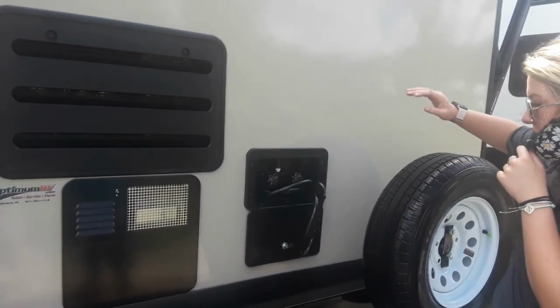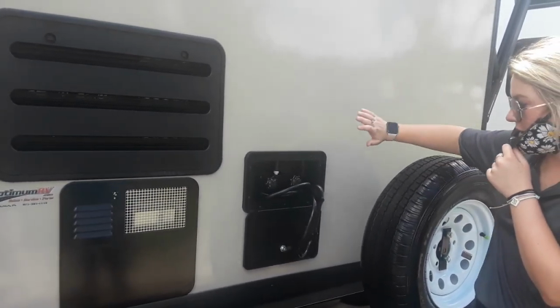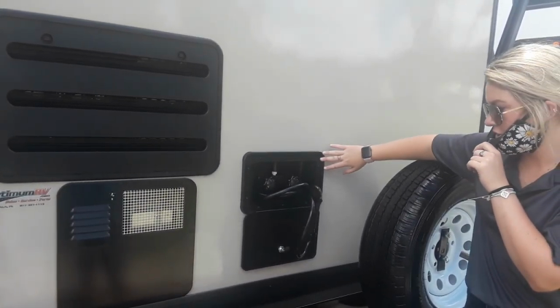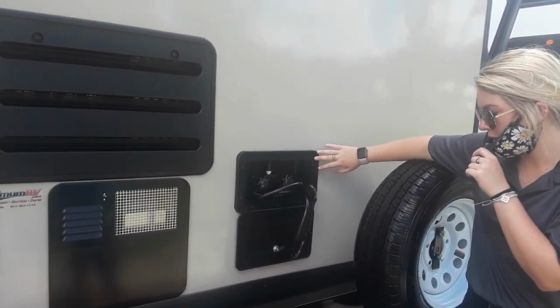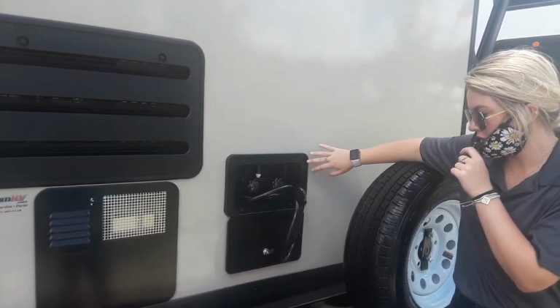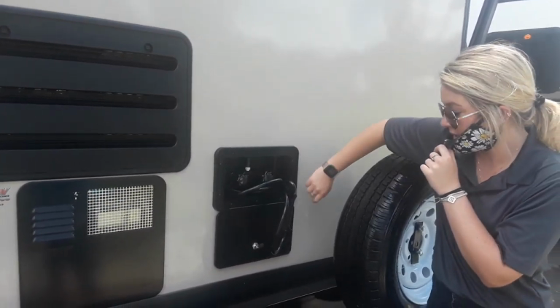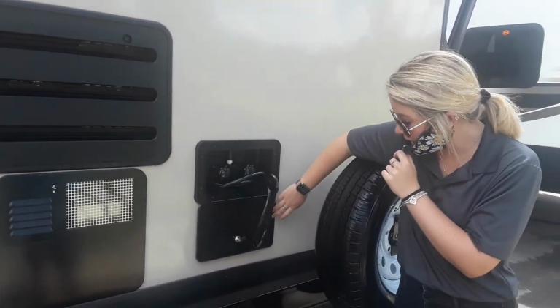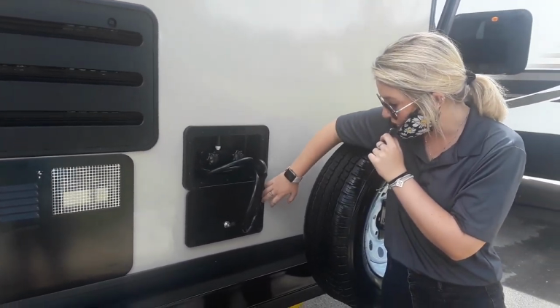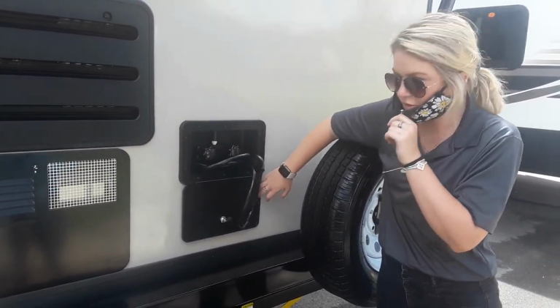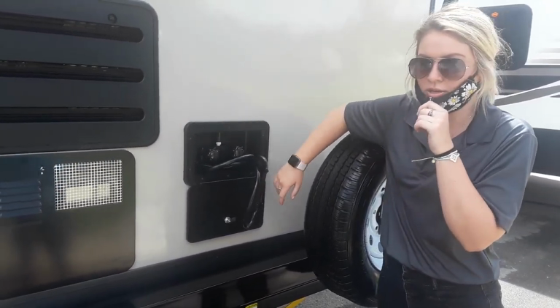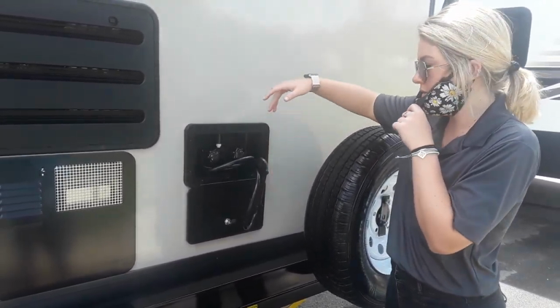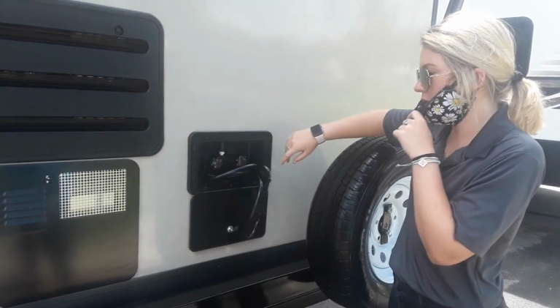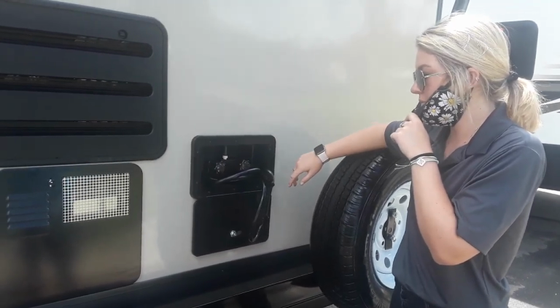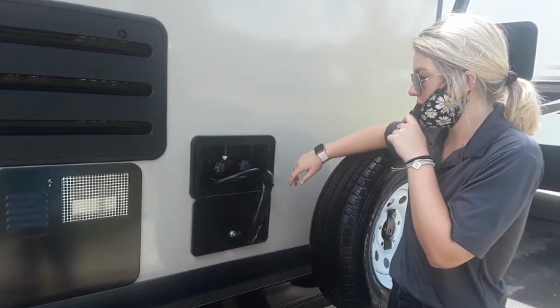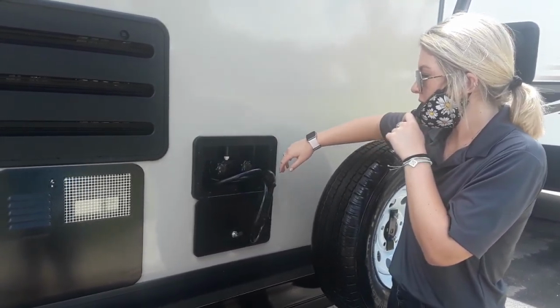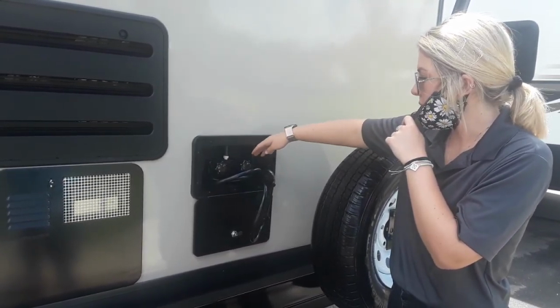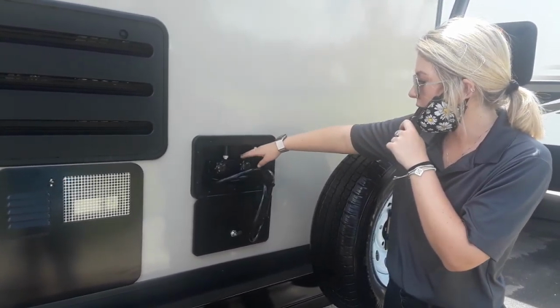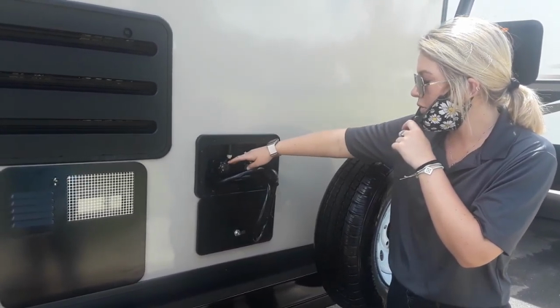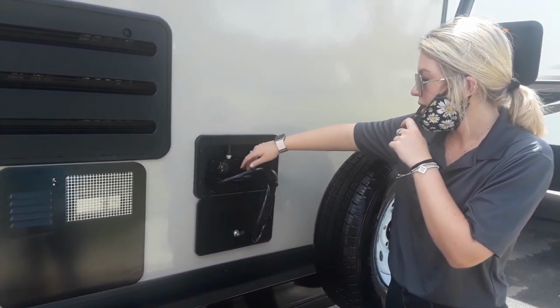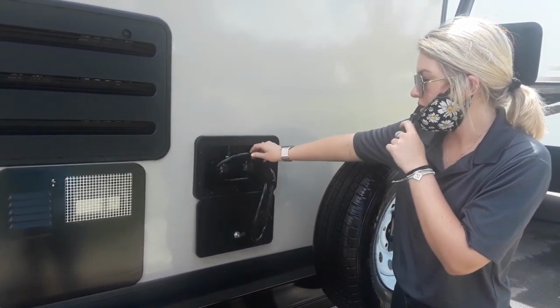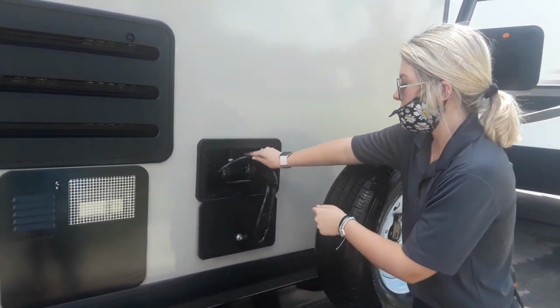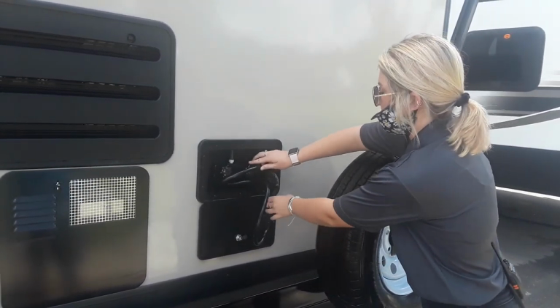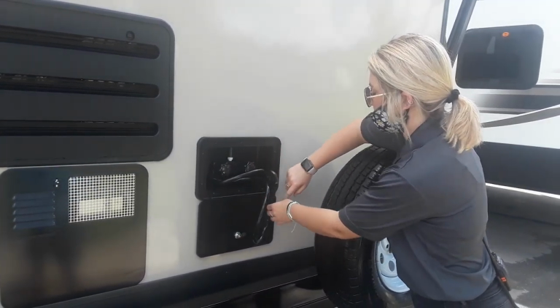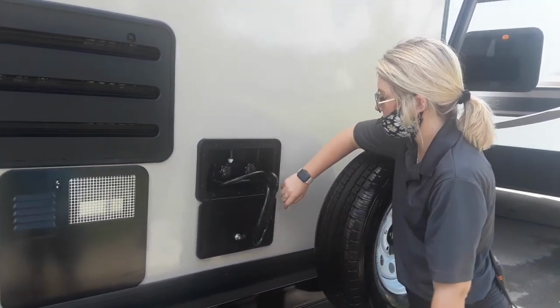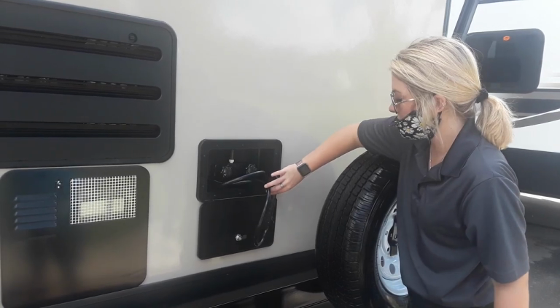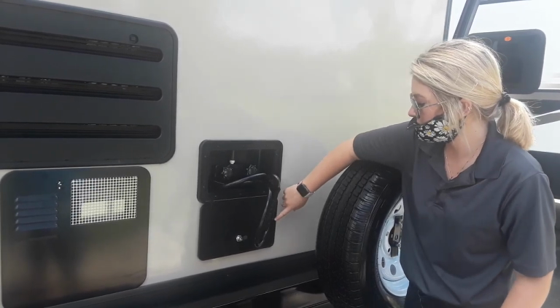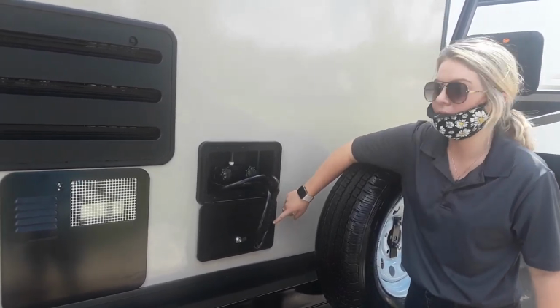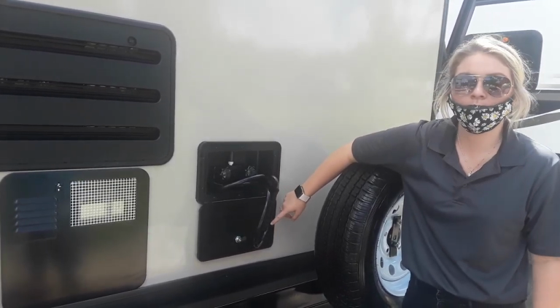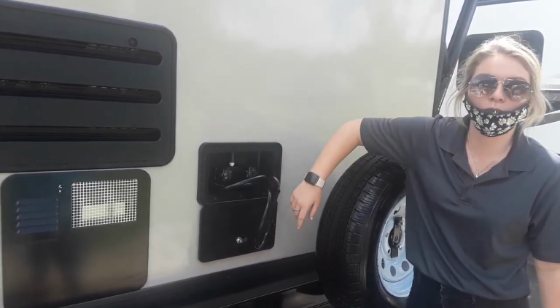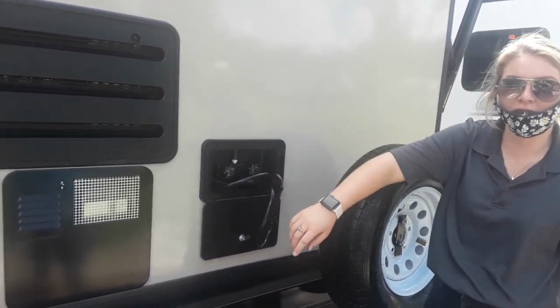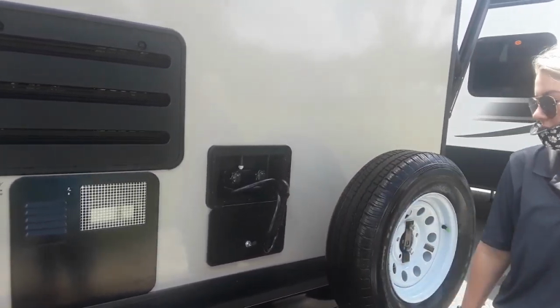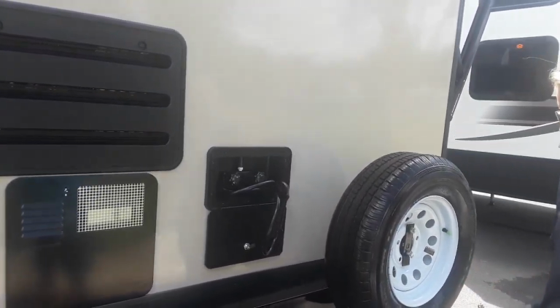Your outside shower, which is a key lock only — your keys are inside, so we can lock that up before you leave. But you have hot and cold, and this just sits back inside of here as well. It has the little holder thing on the outside.